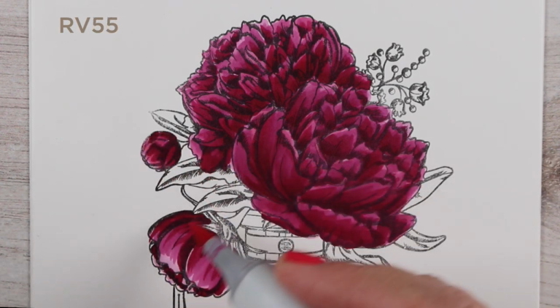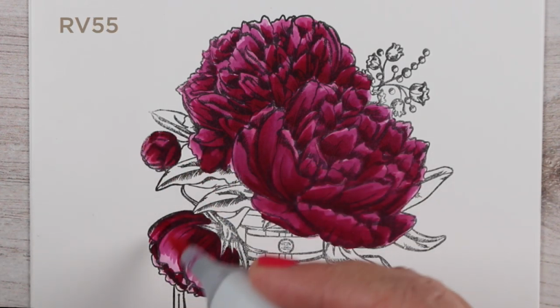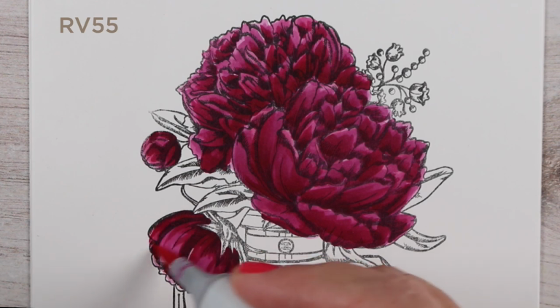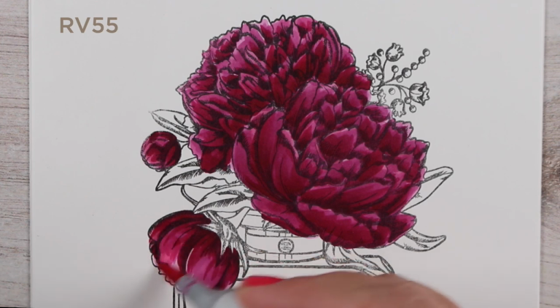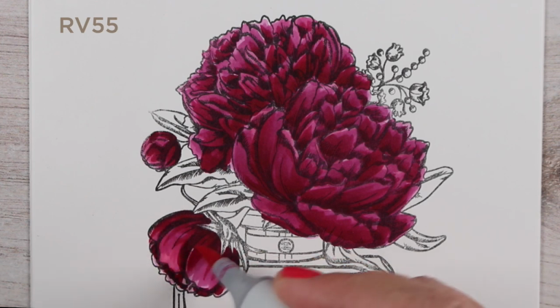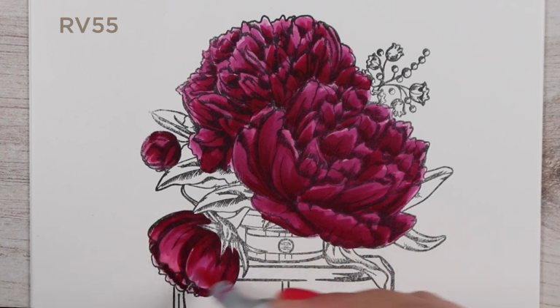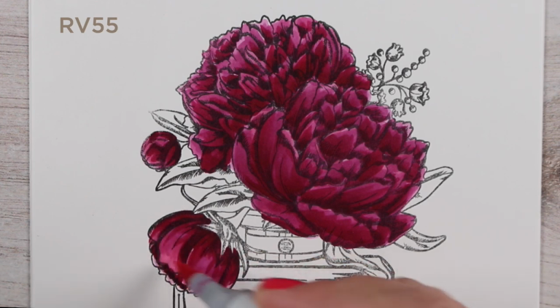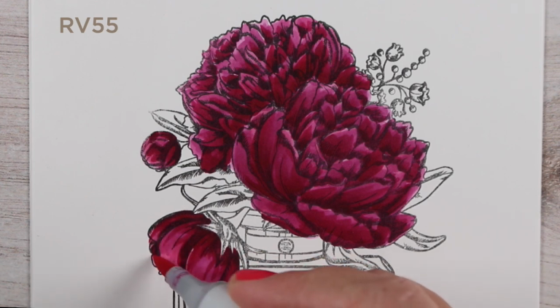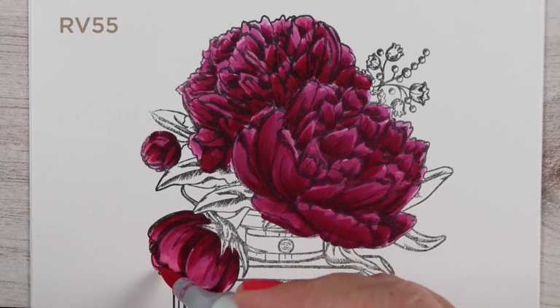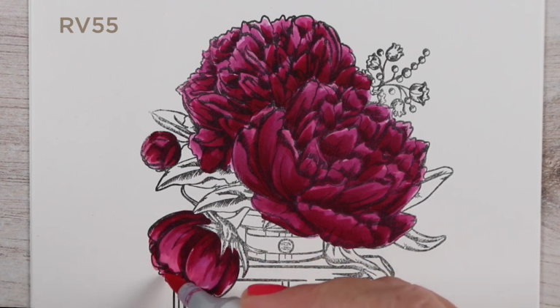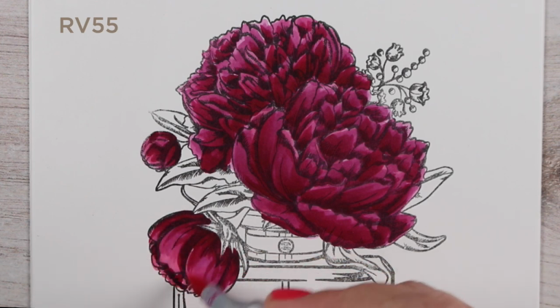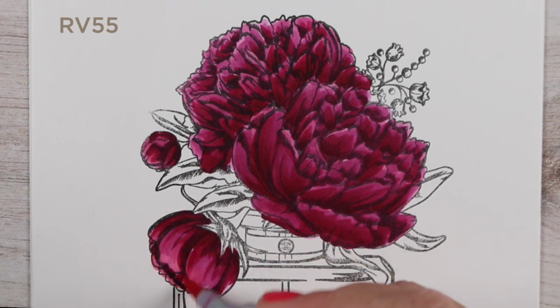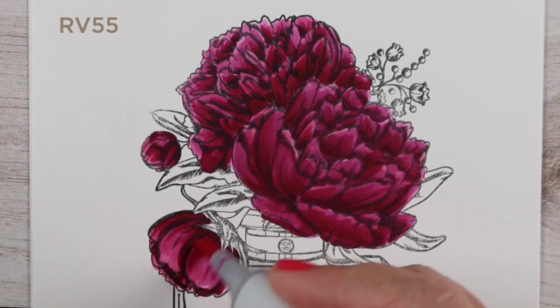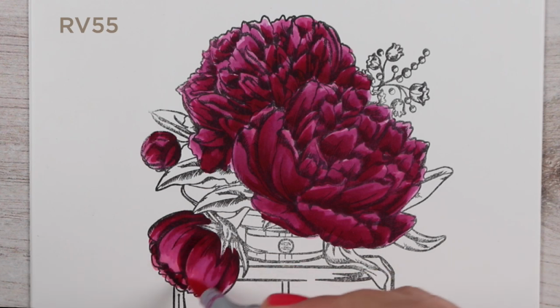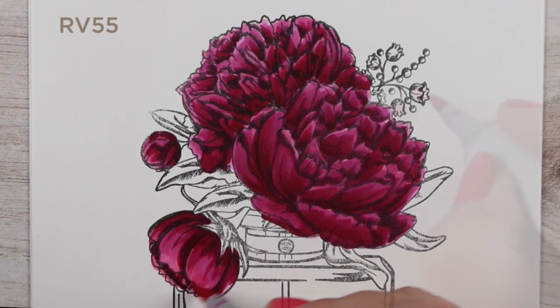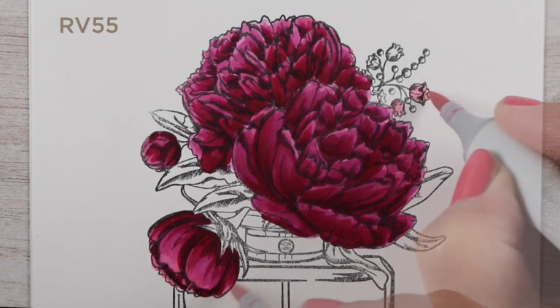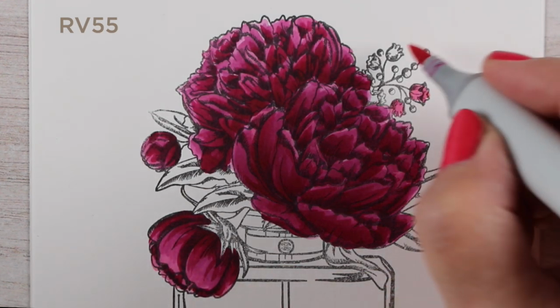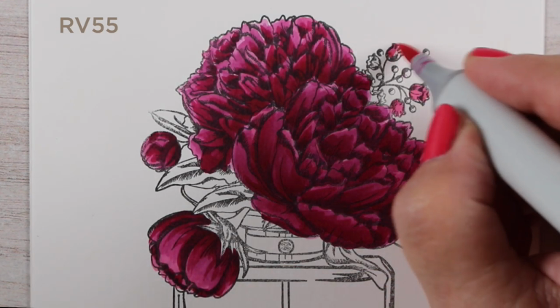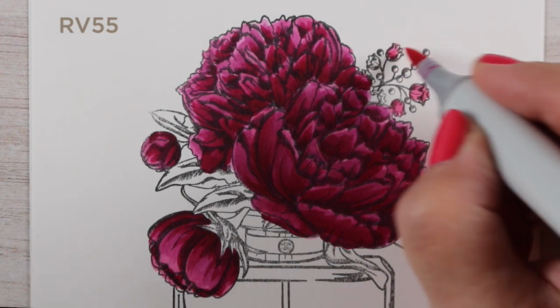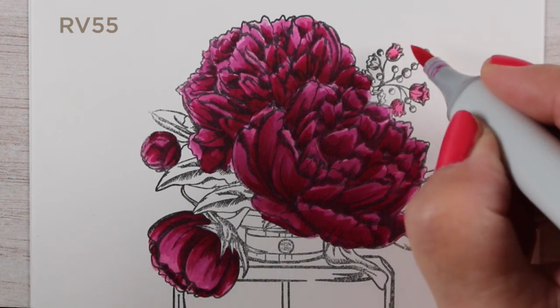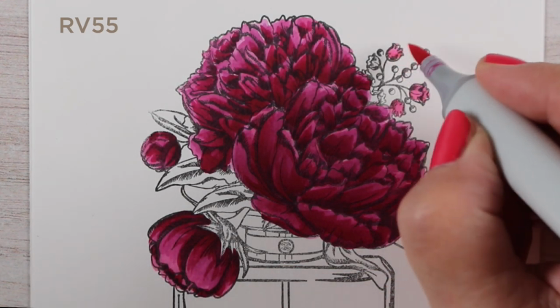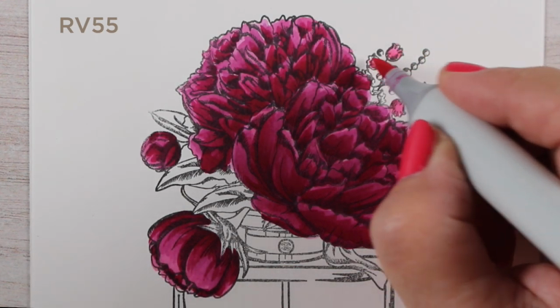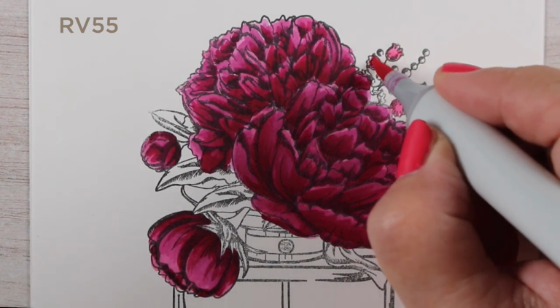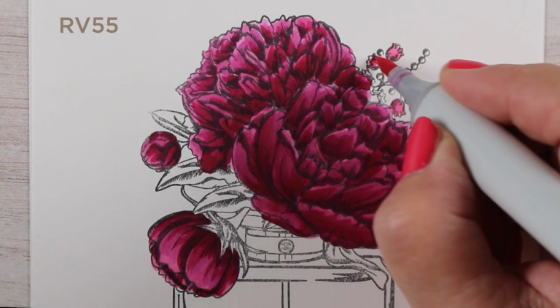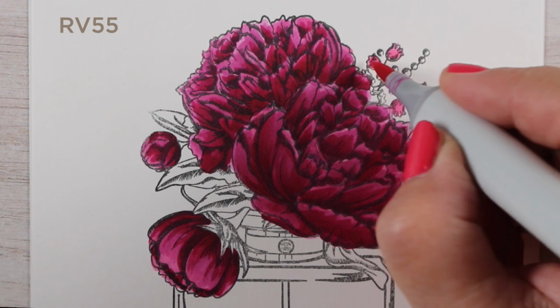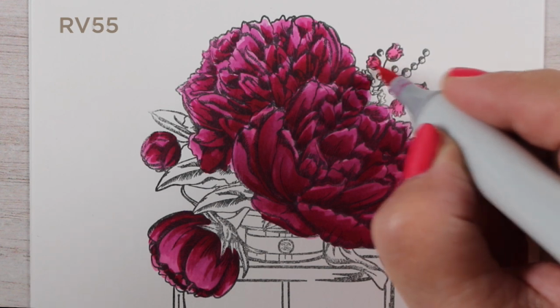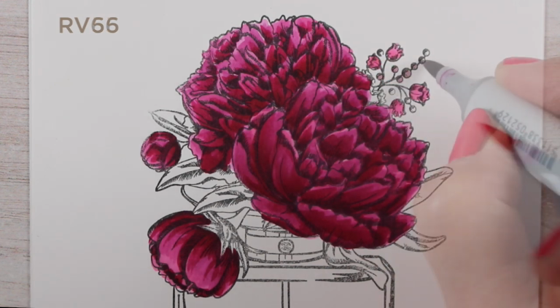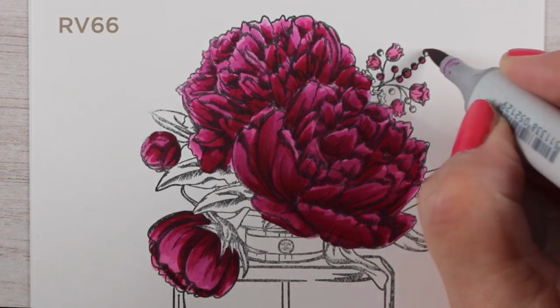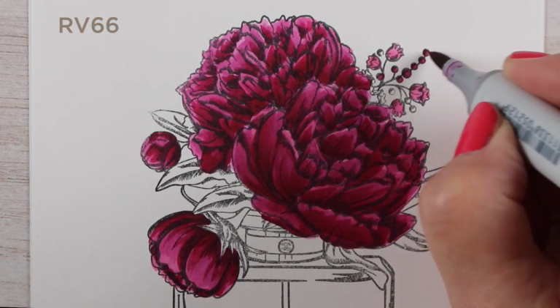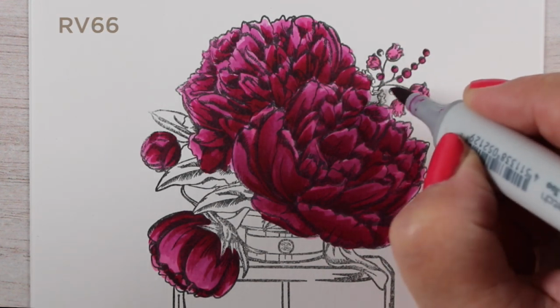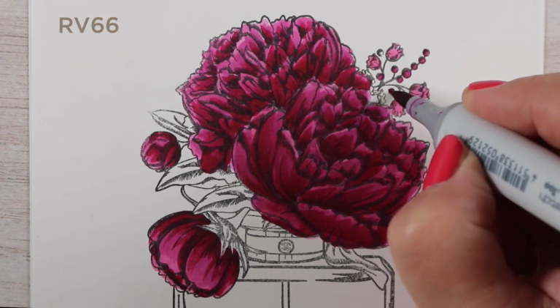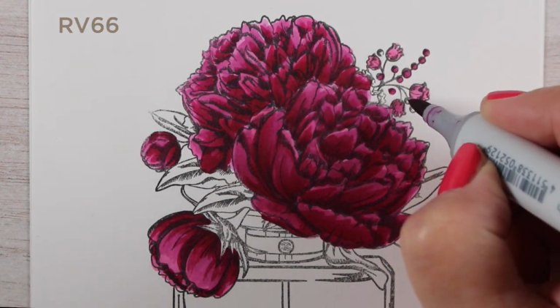Usually when I'm doing a color combination like this, I end up with something like an RV02 to try to make the brights. But I think I'm changing my mind because these colors are really, really pretty together.